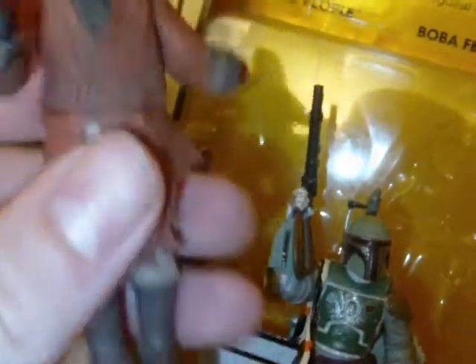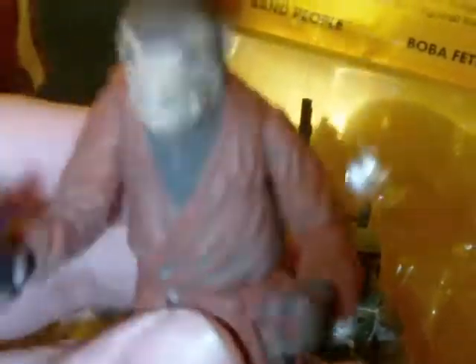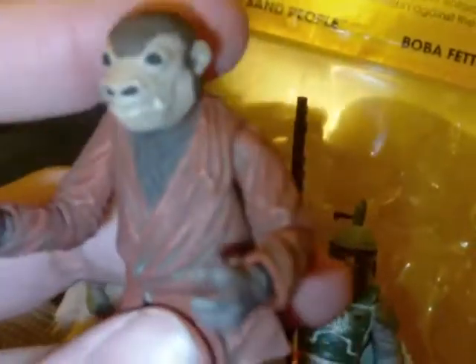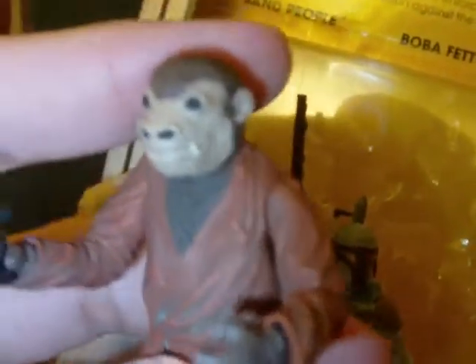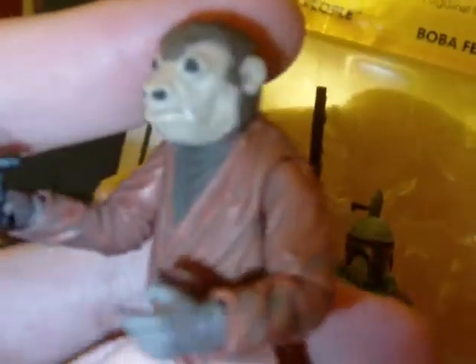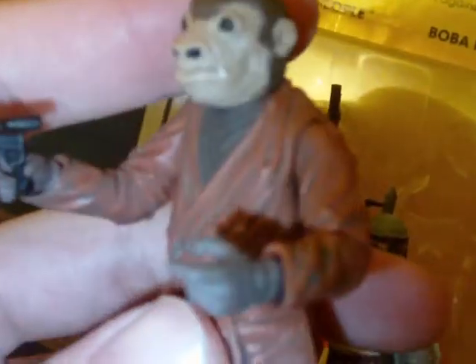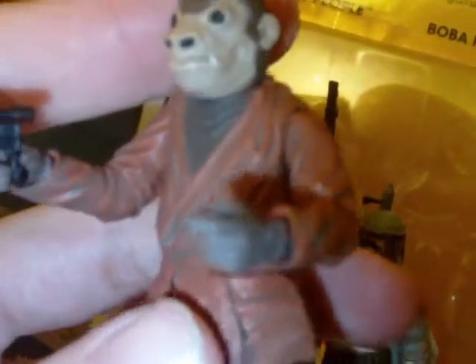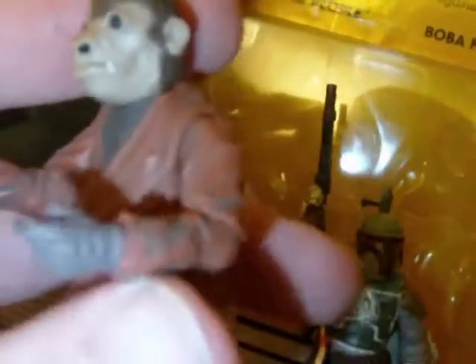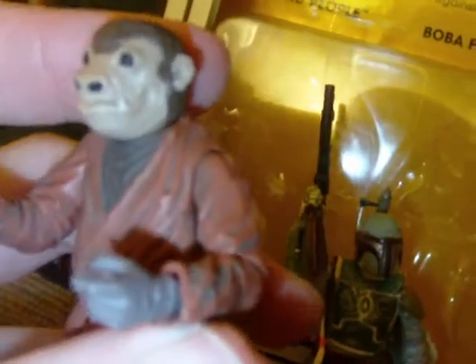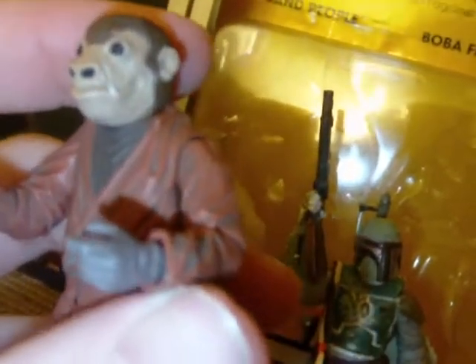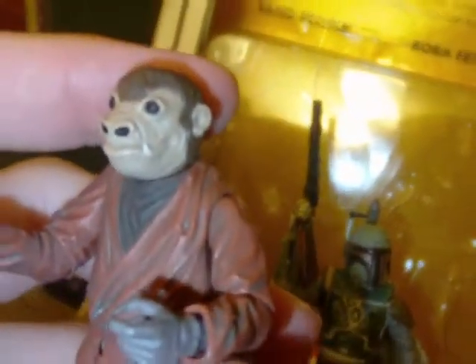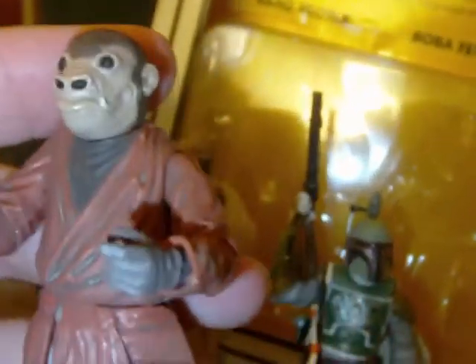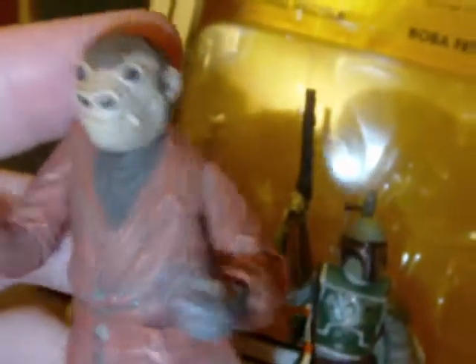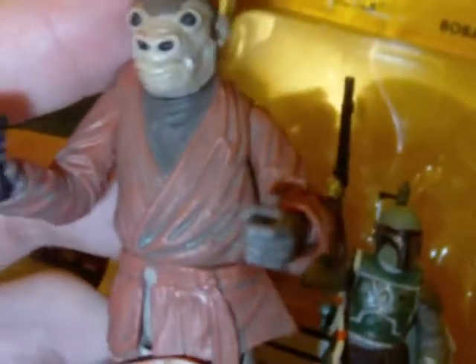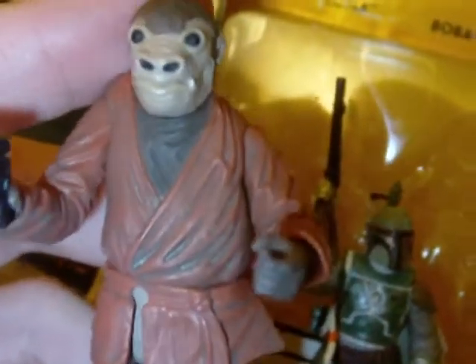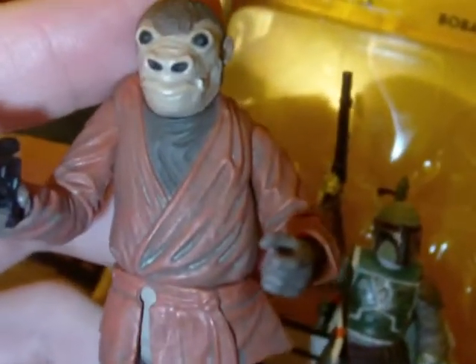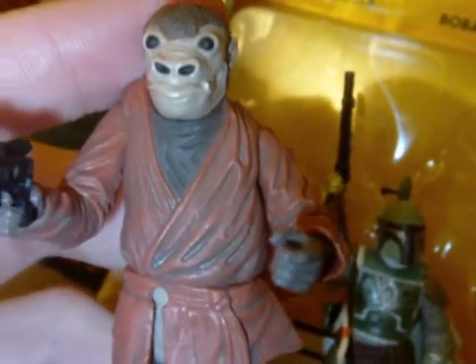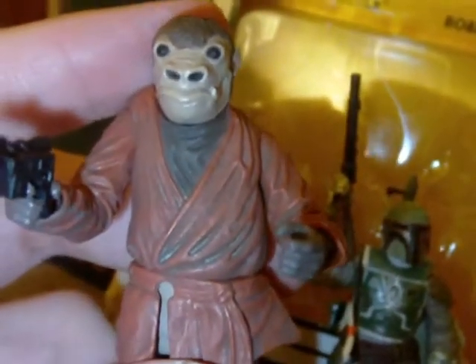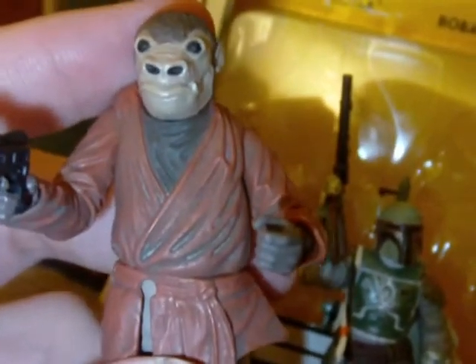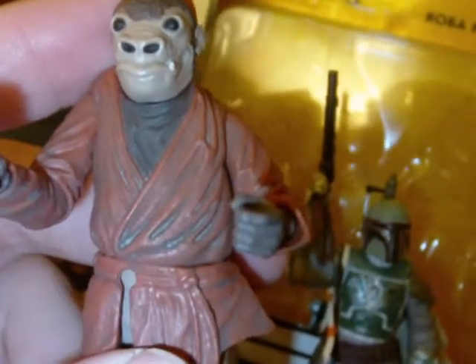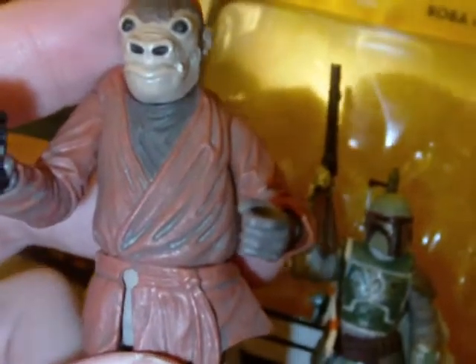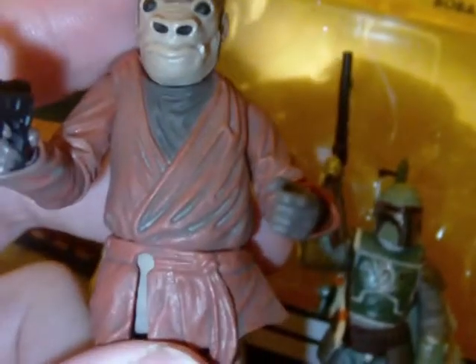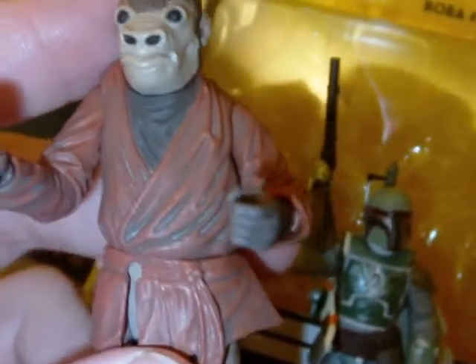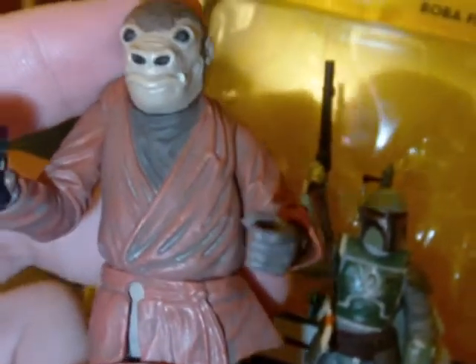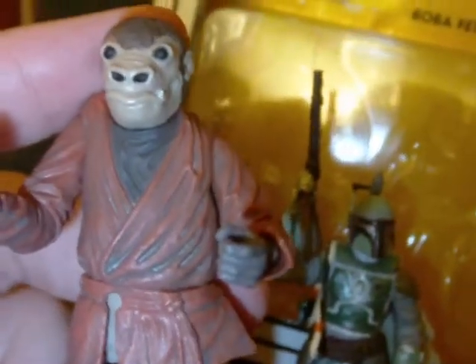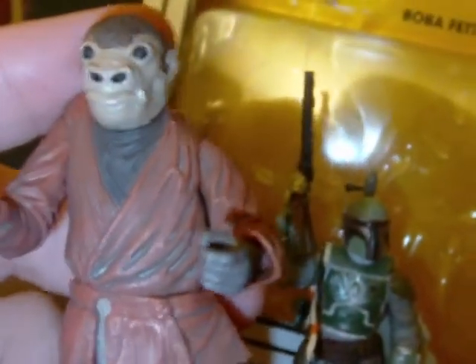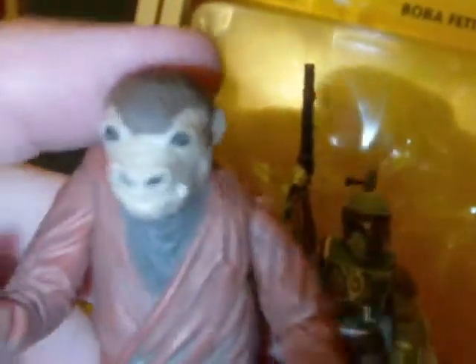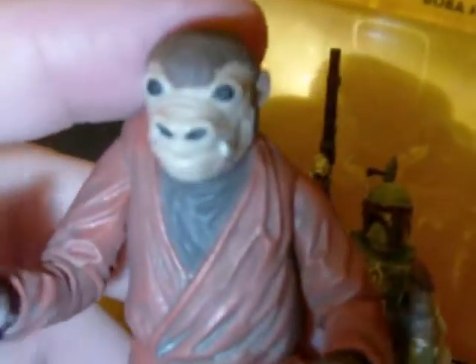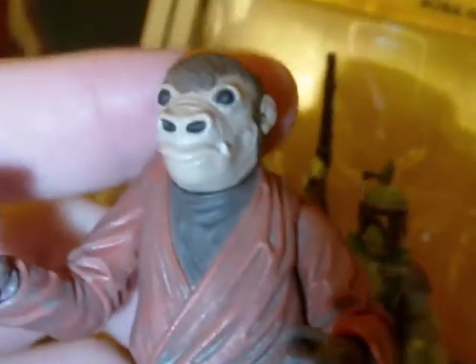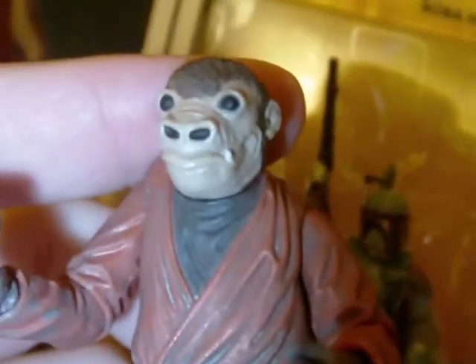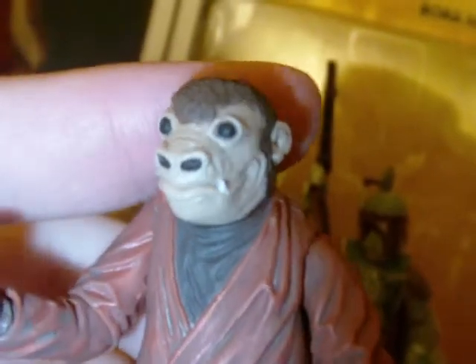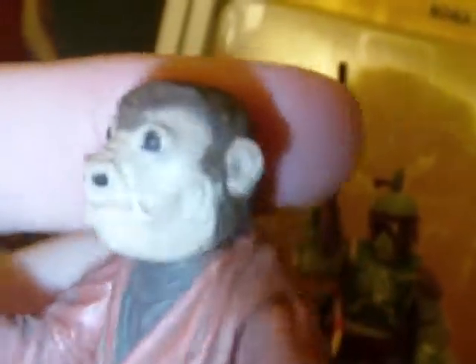A nice little figure. This and the Tusken Raider were the two reasons I wanted this pack. And, like I said, I already have Boba Fett, but it's Boba Fett — that justifies it.